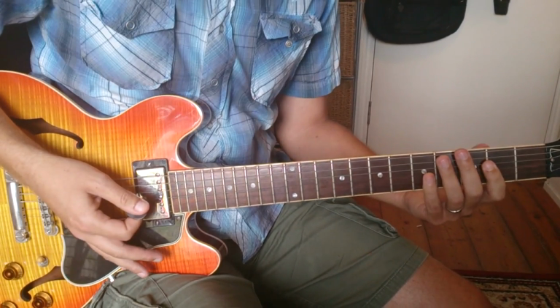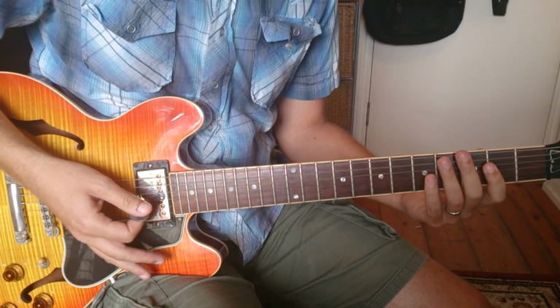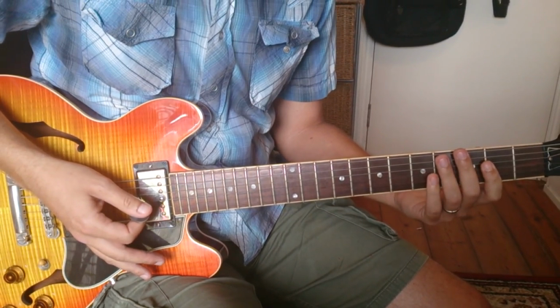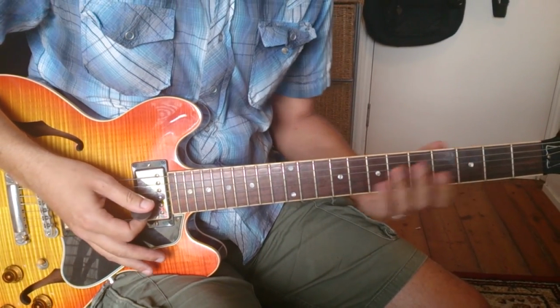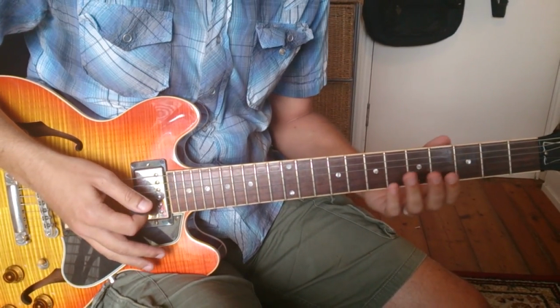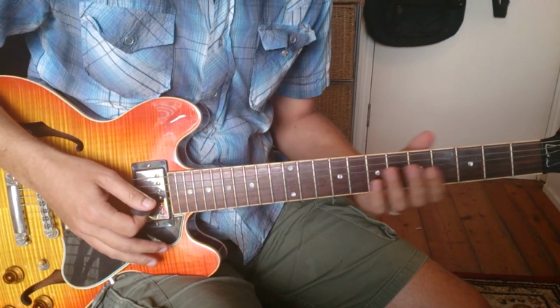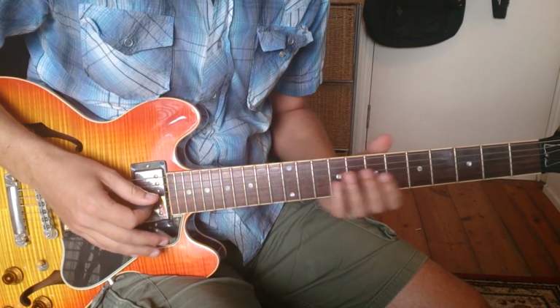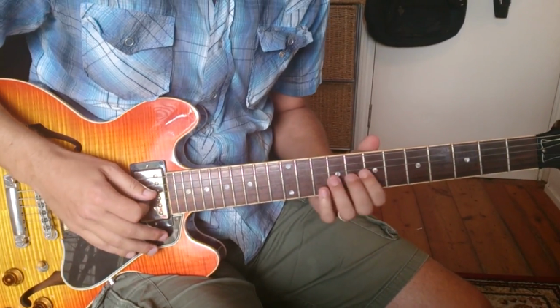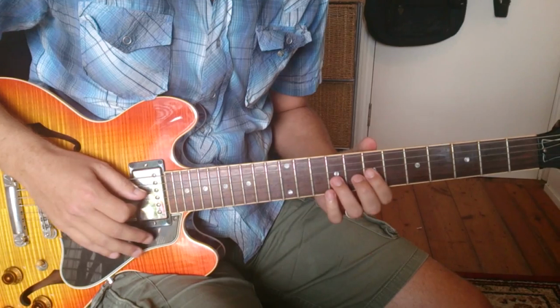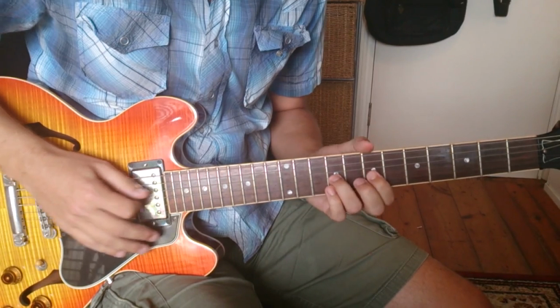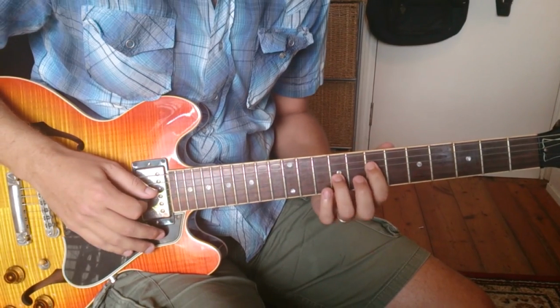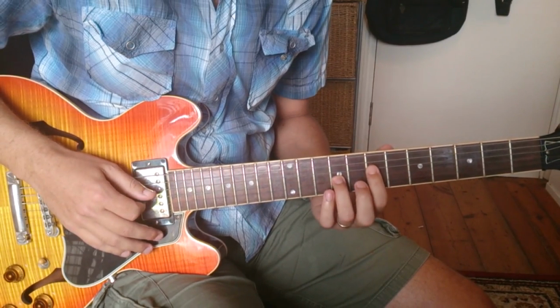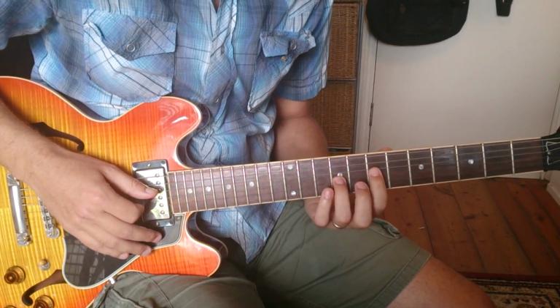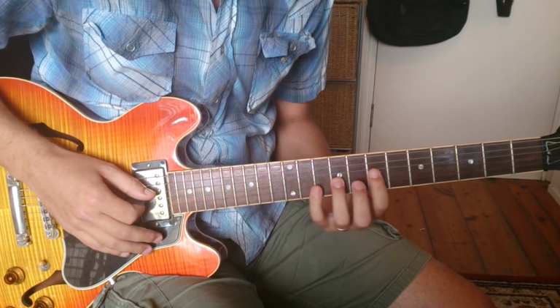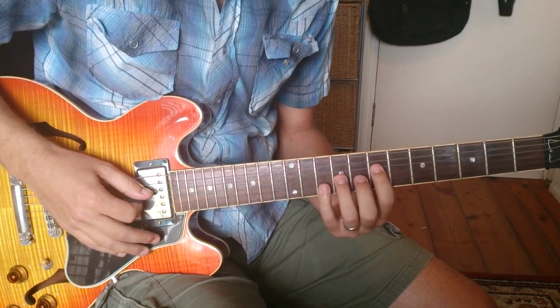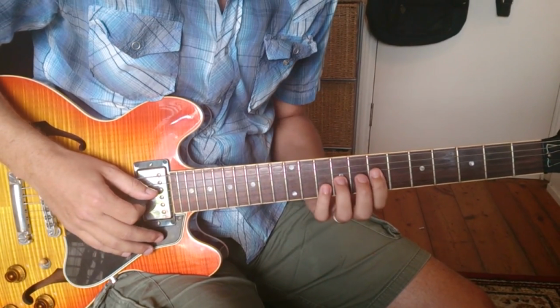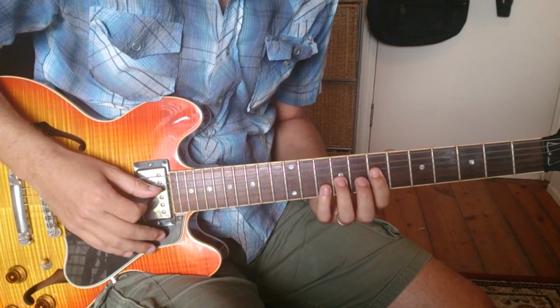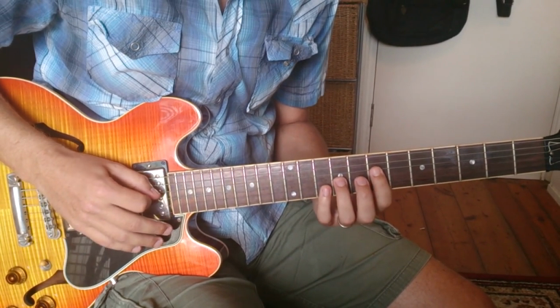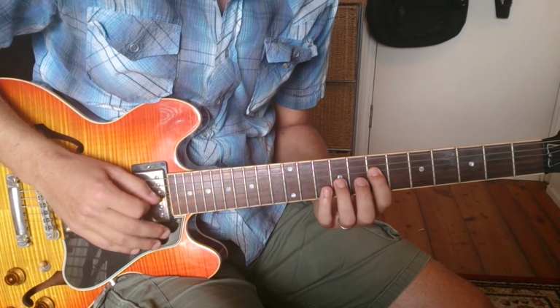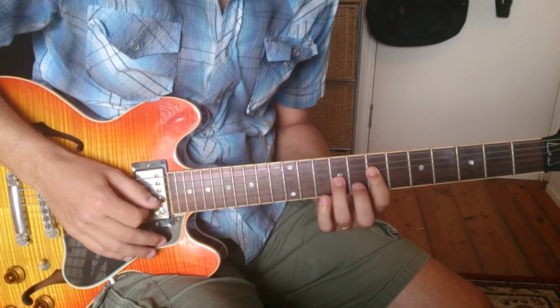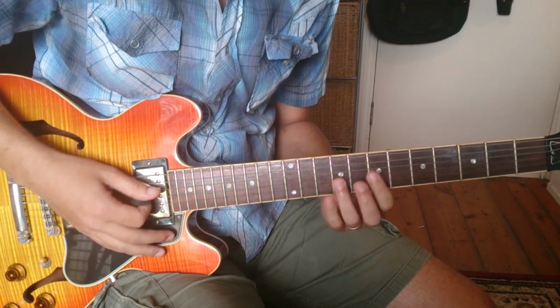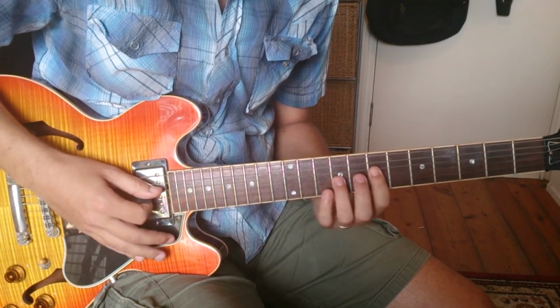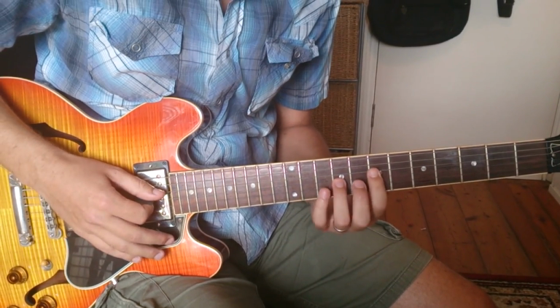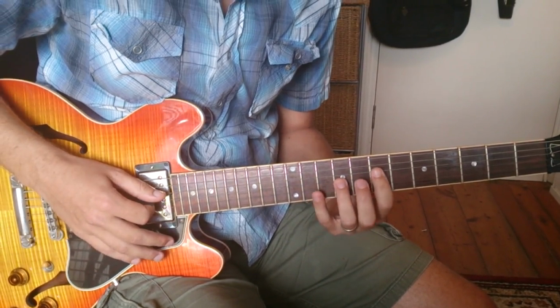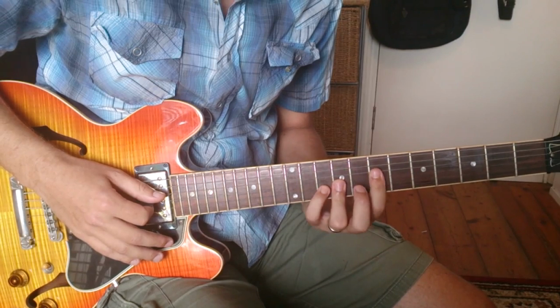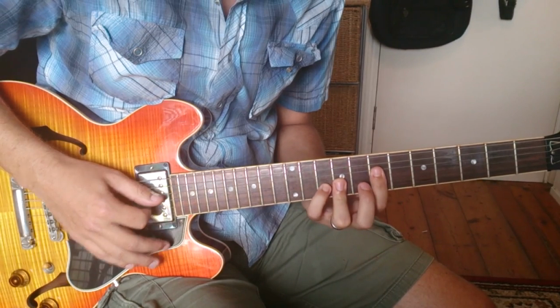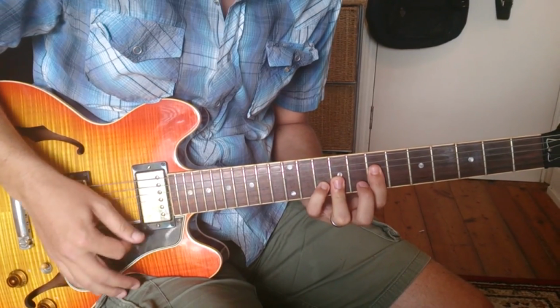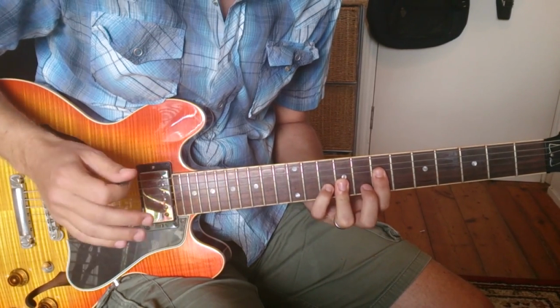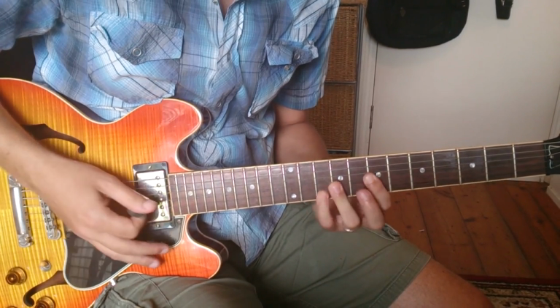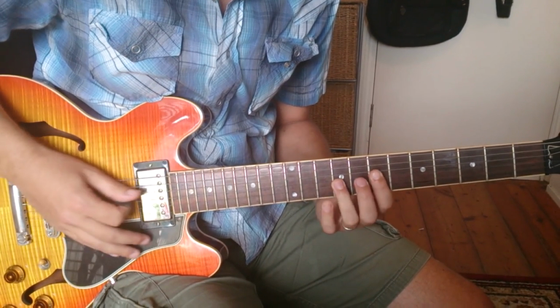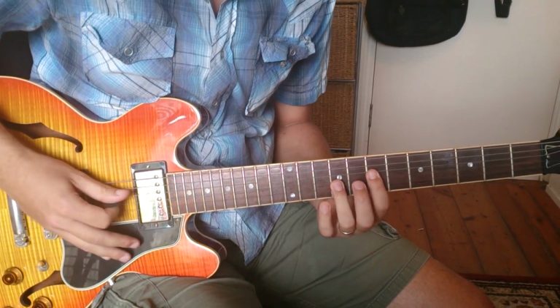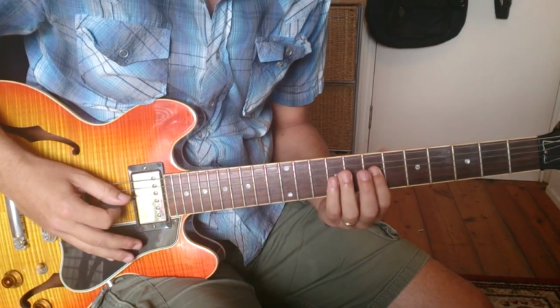In the chorus he plays these little five chords, which are the one and five of a D shape bar chord. So he goes...